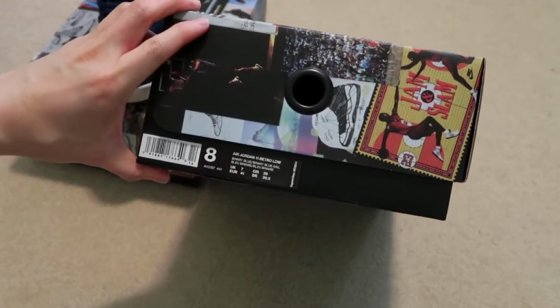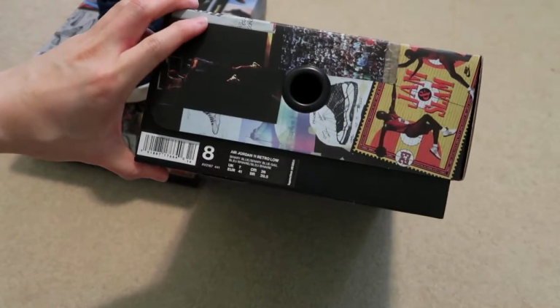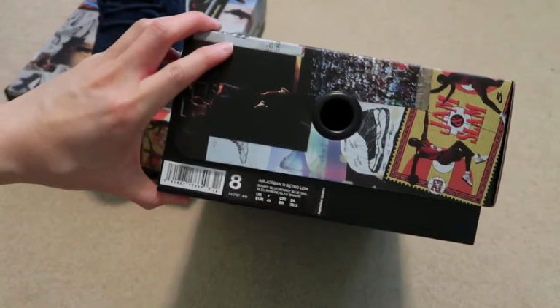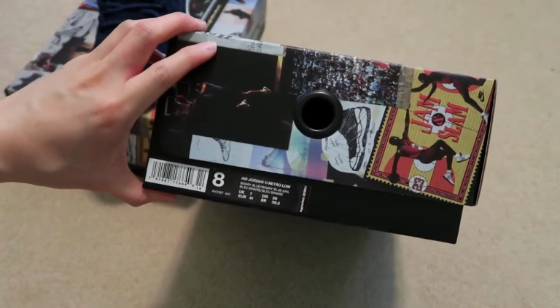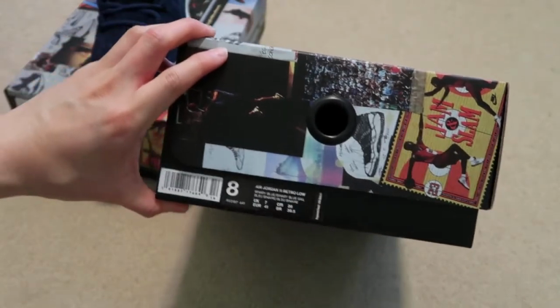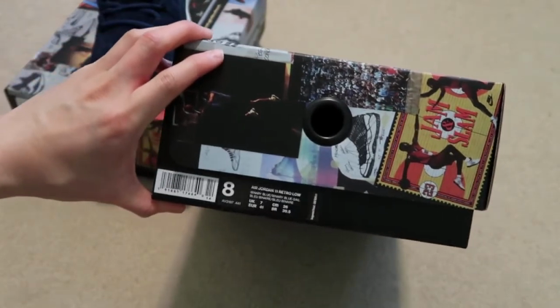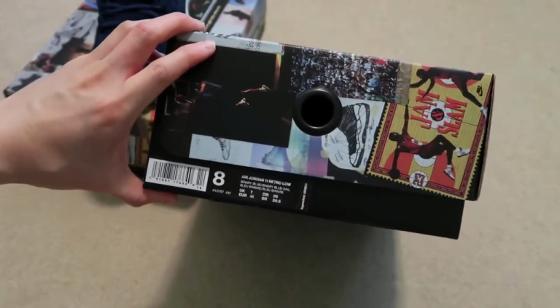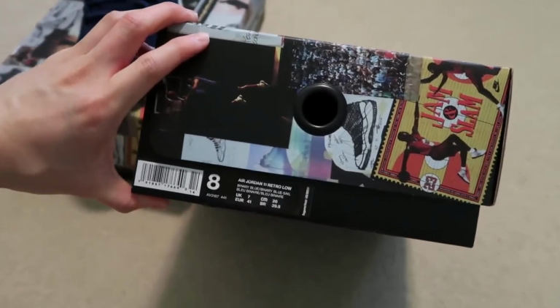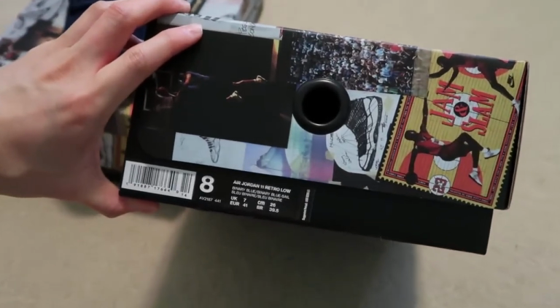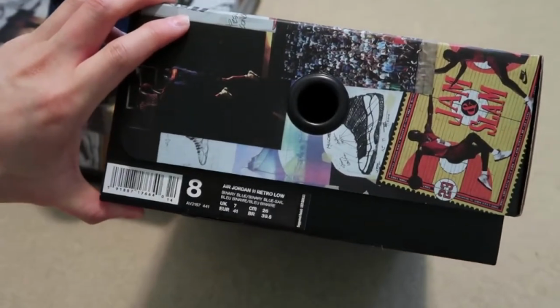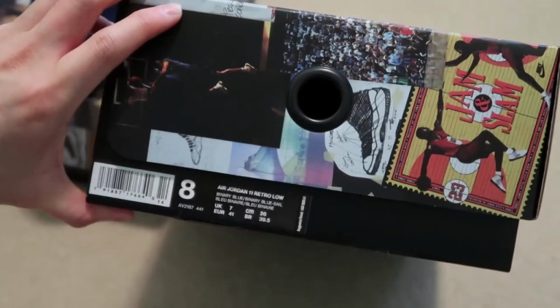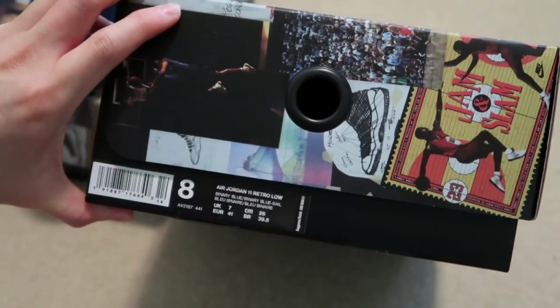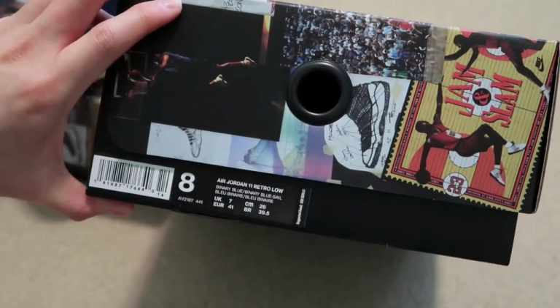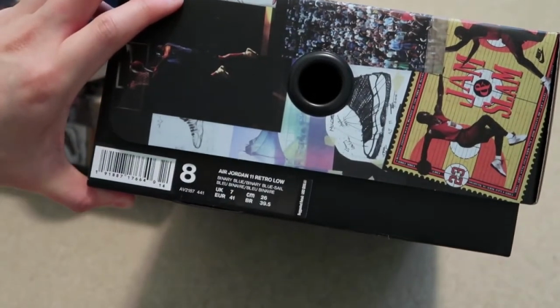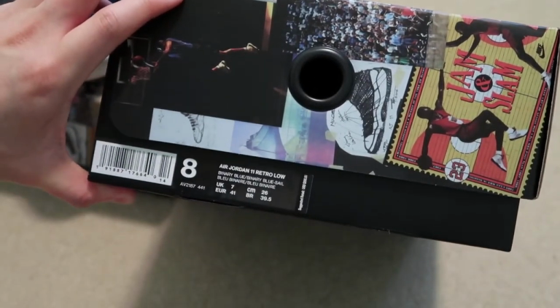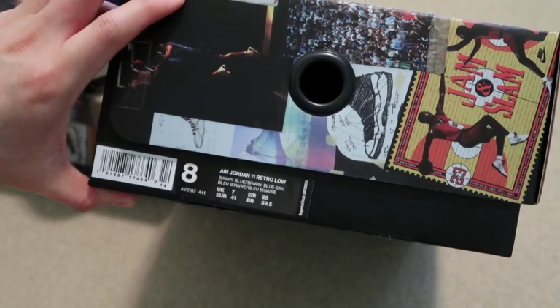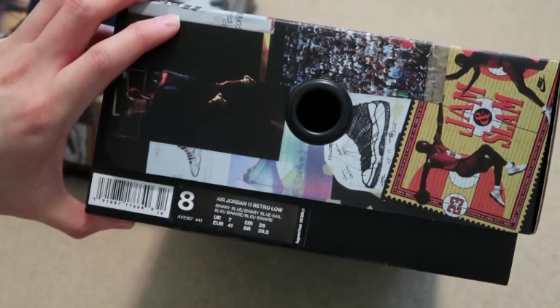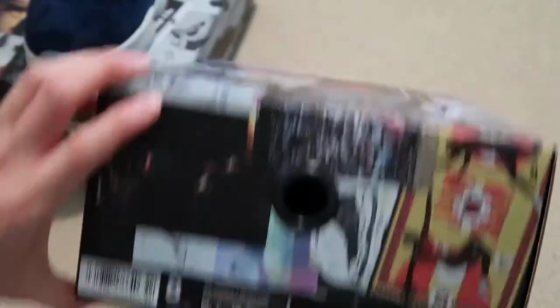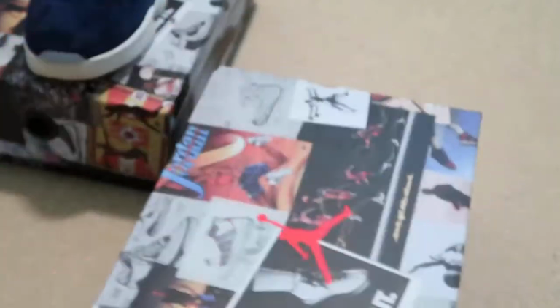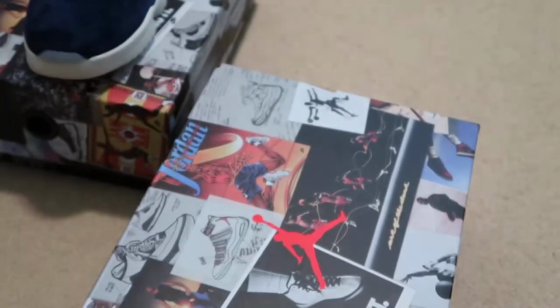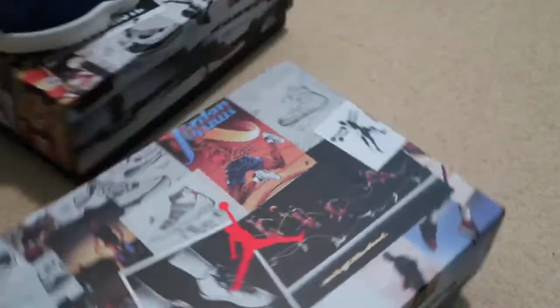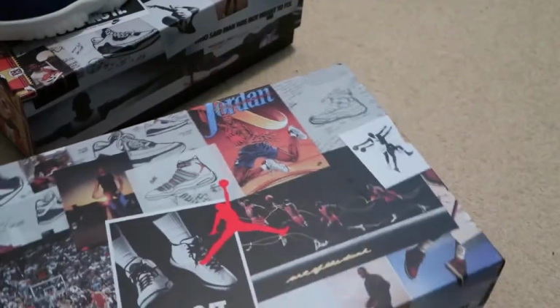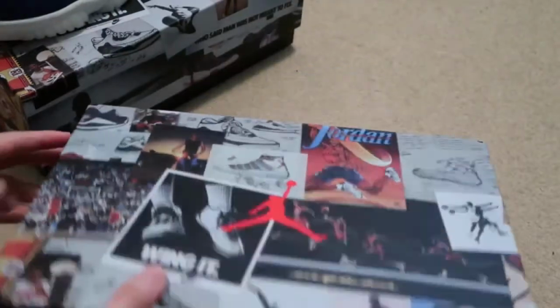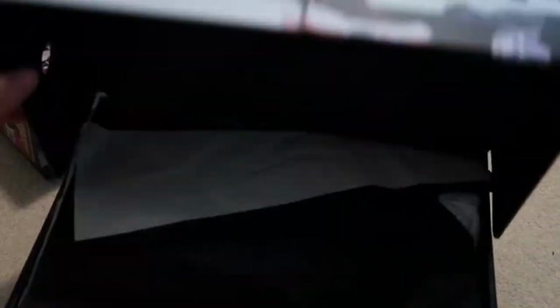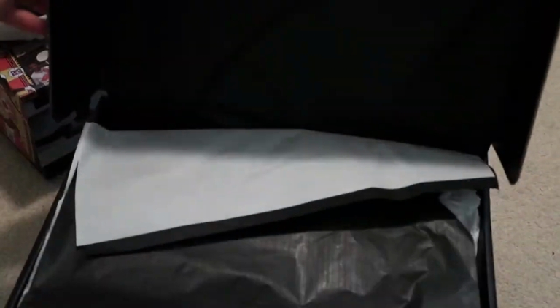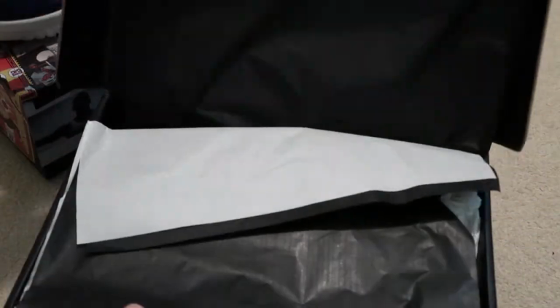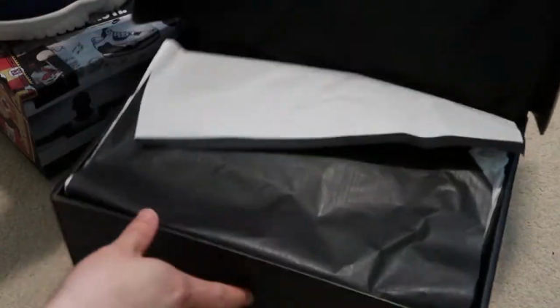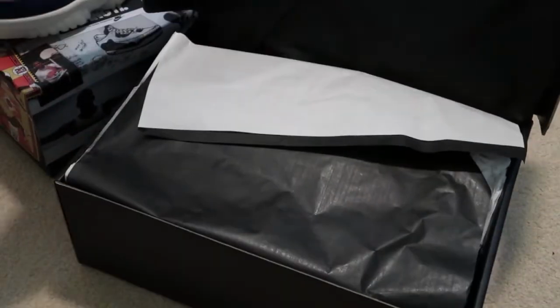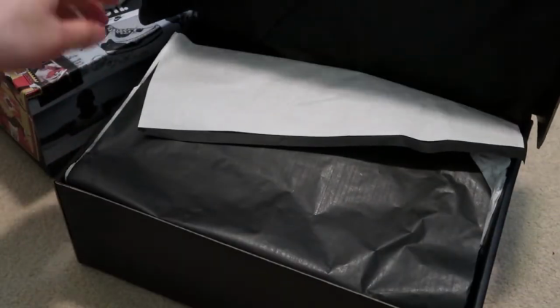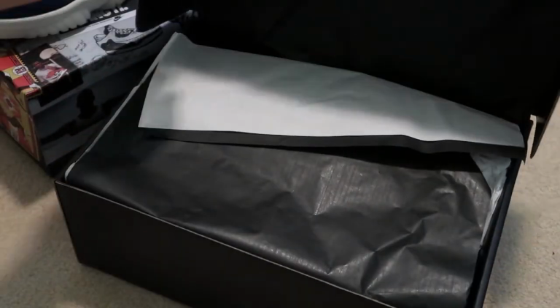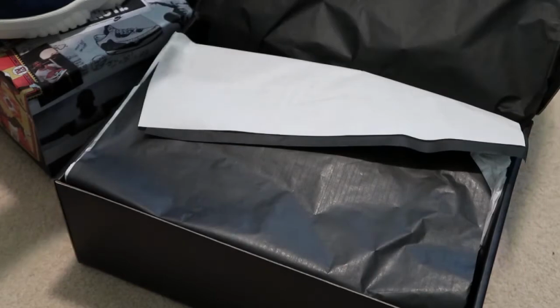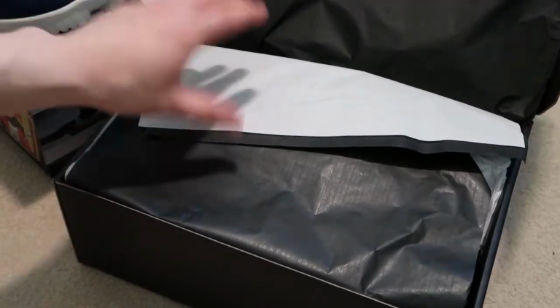Size 8. Air Jordan 11 Retro Low. You saw my review on these, so I'm just going to give you guys a quick look.